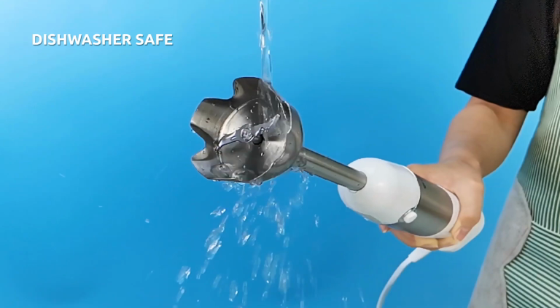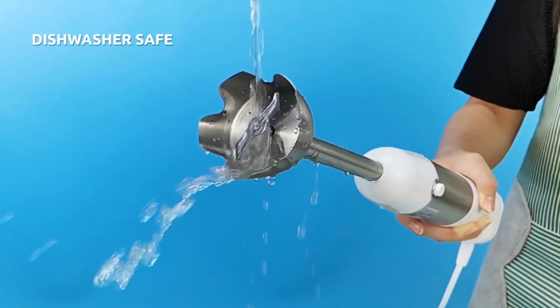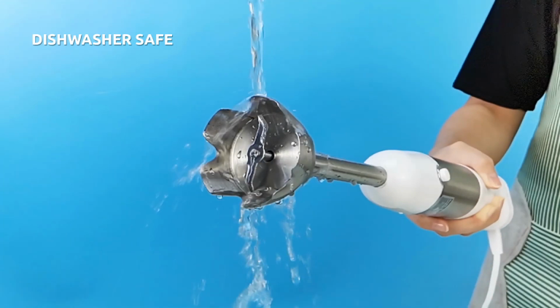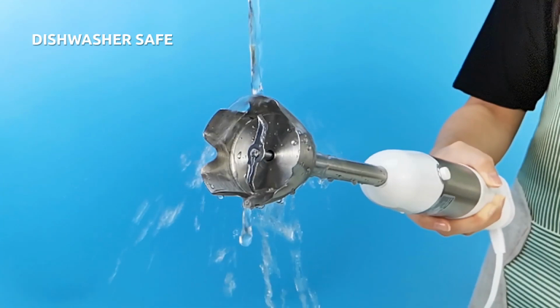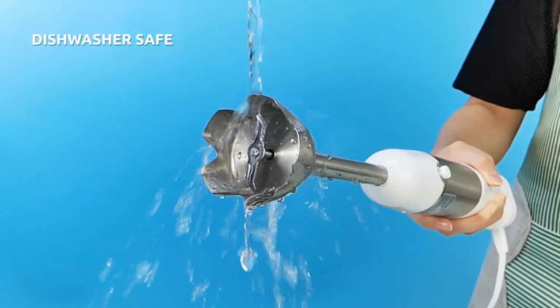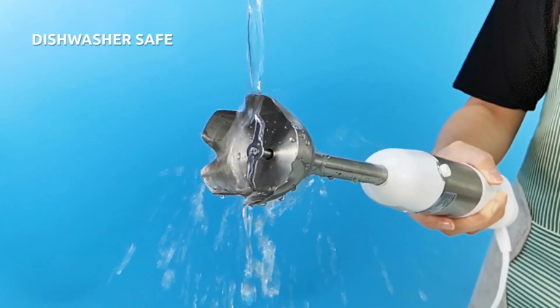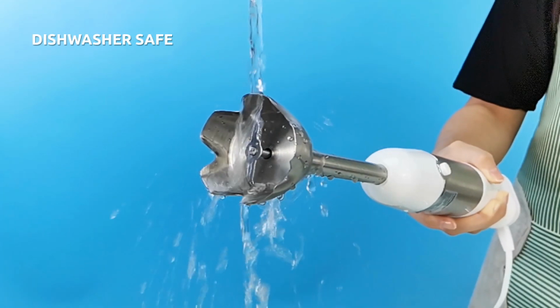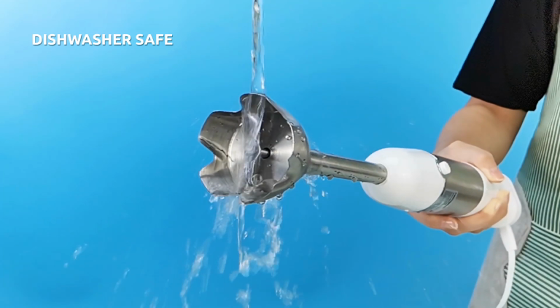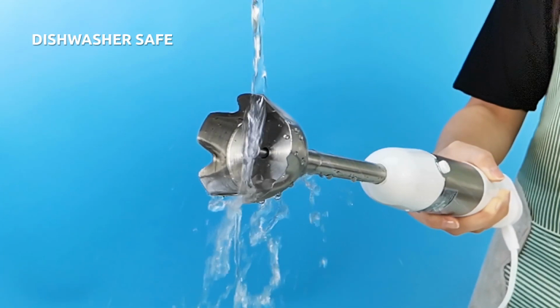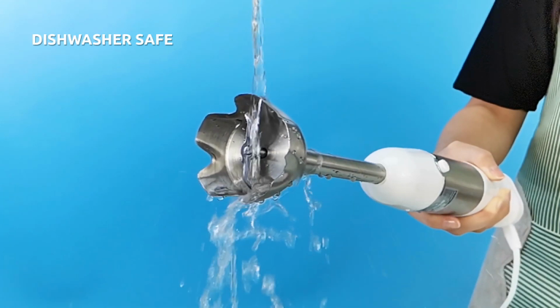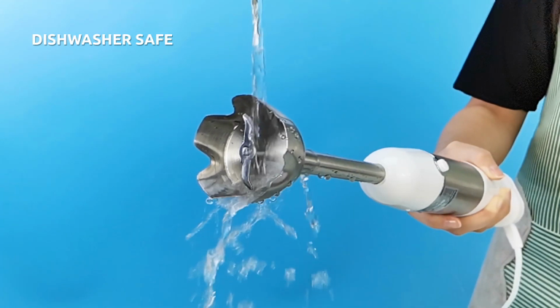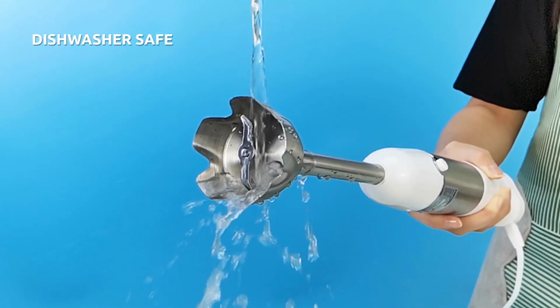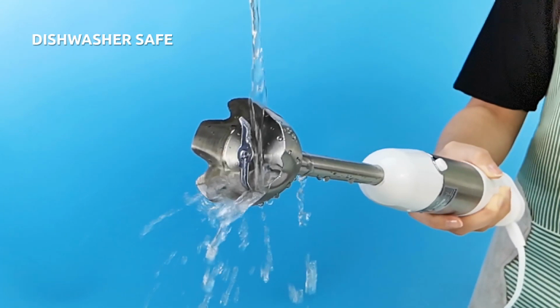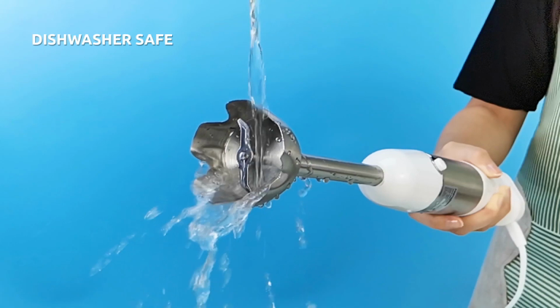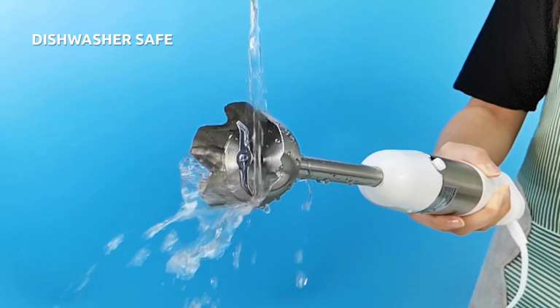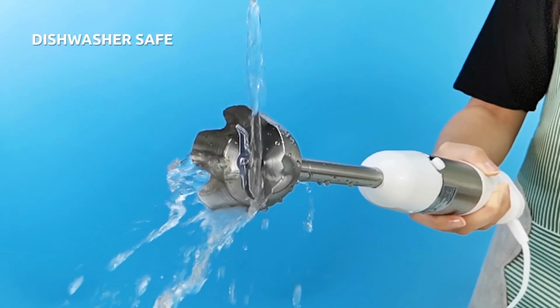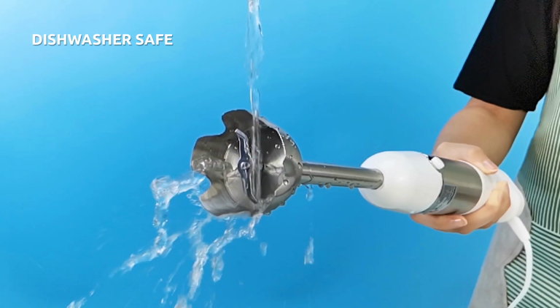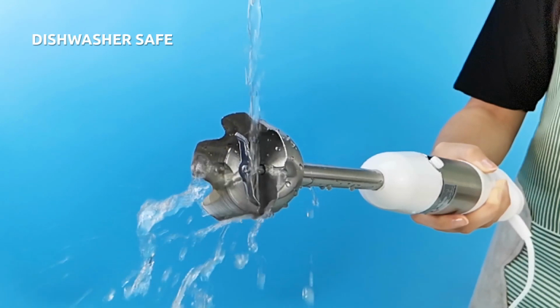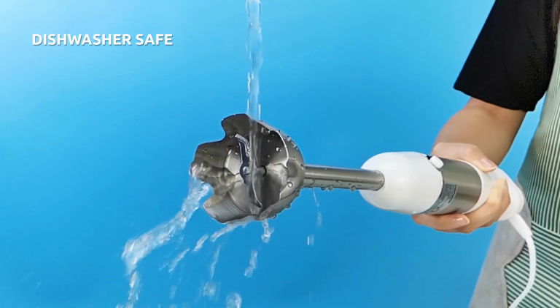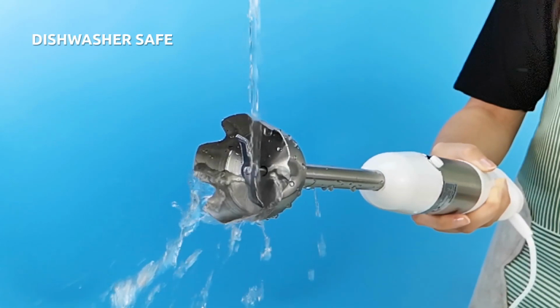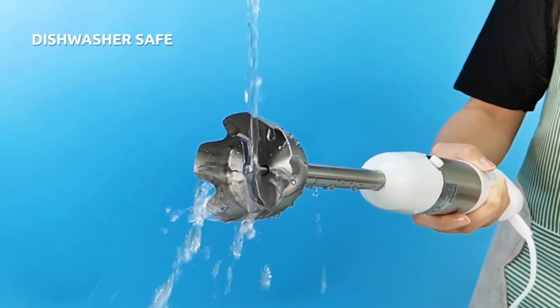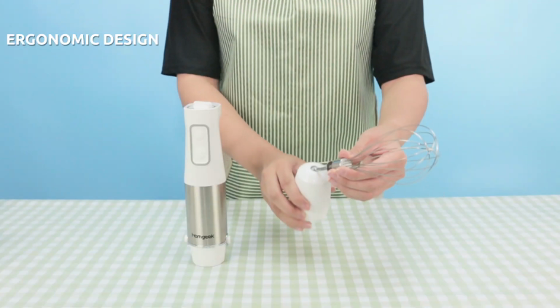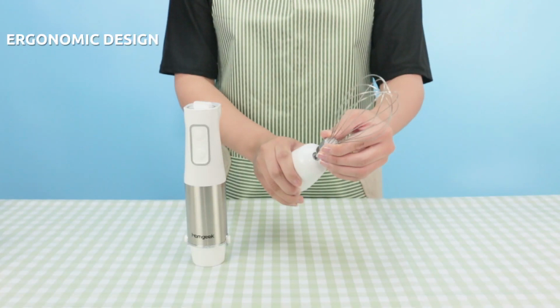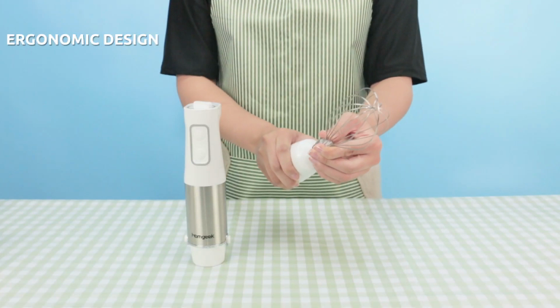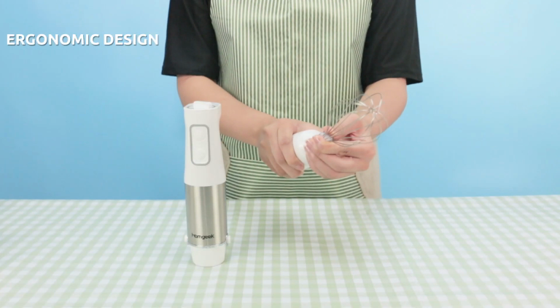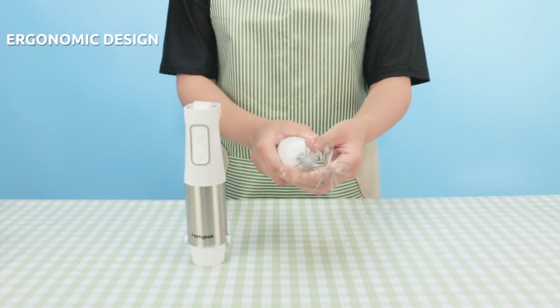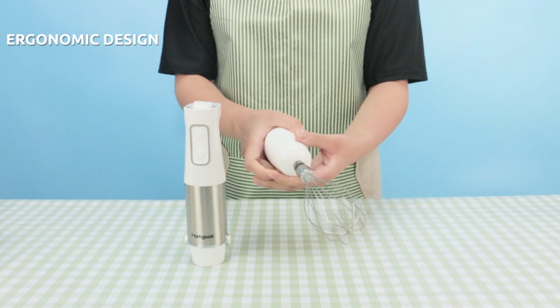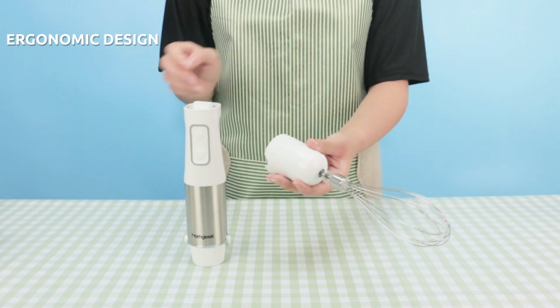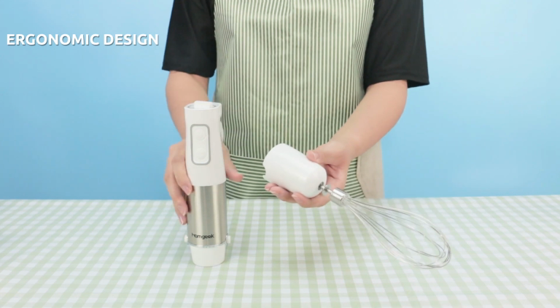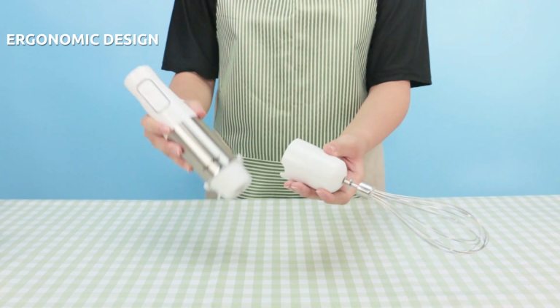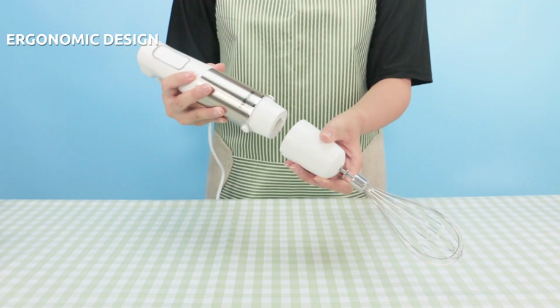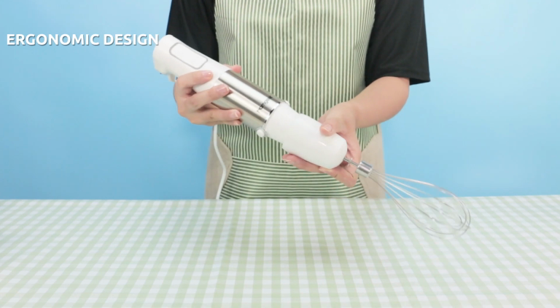All parts are easy to disassemble, easy to clean and can be used in the dishwasher, except for the engine parts.